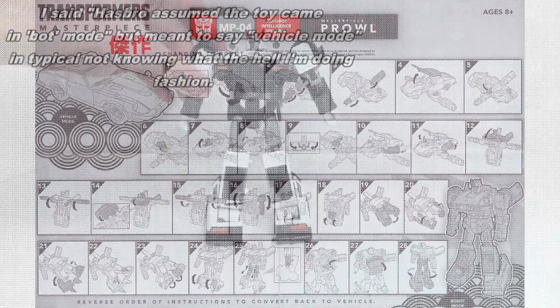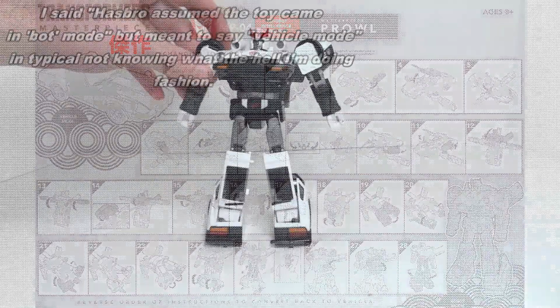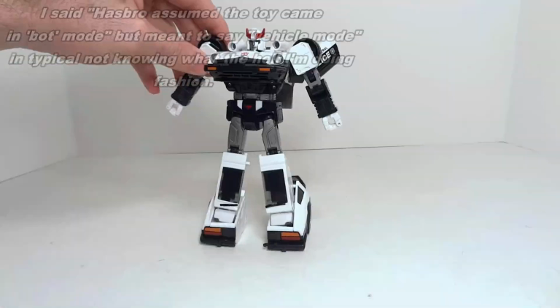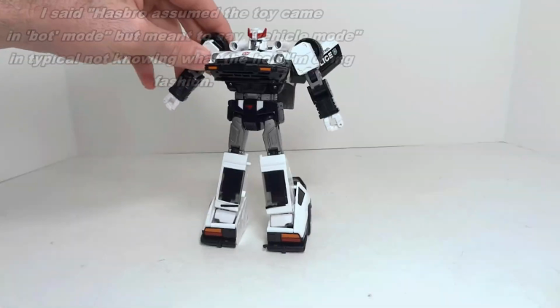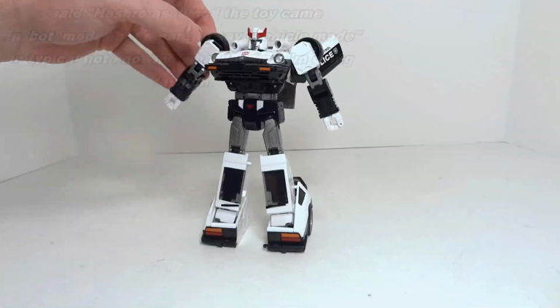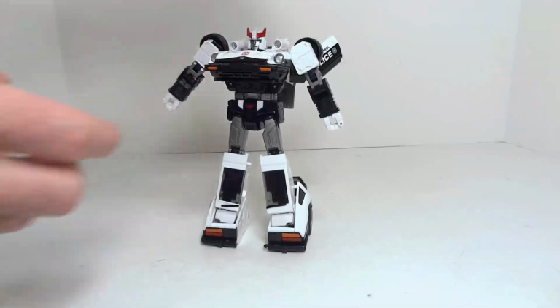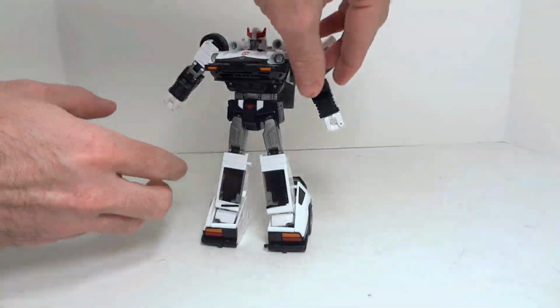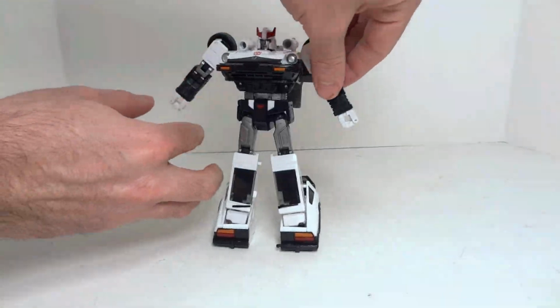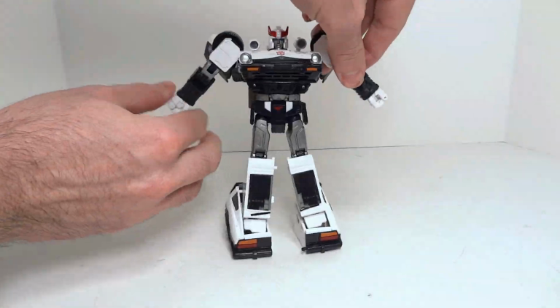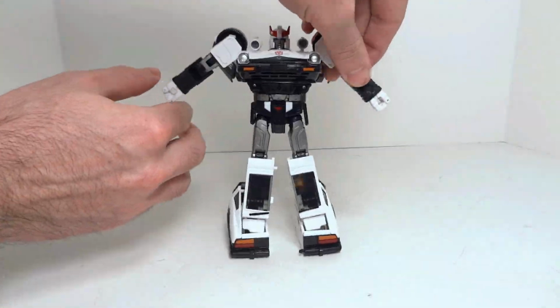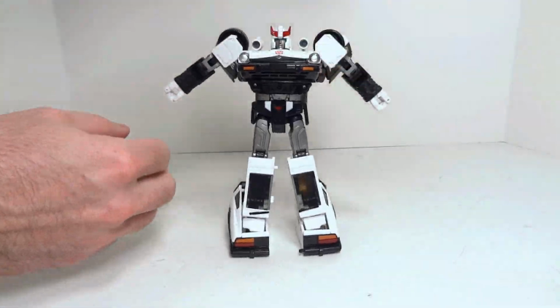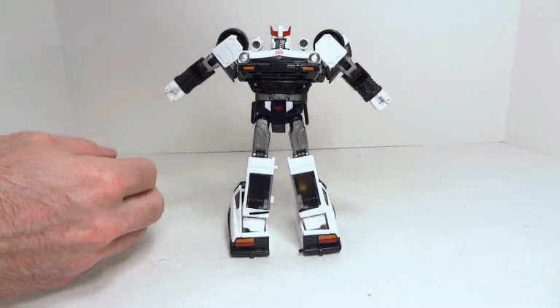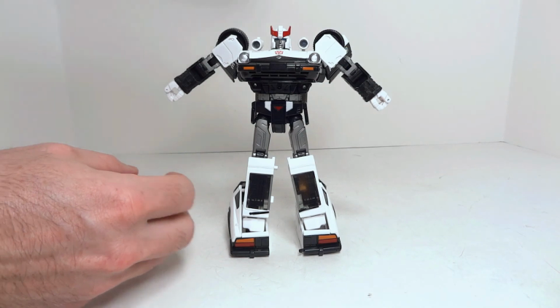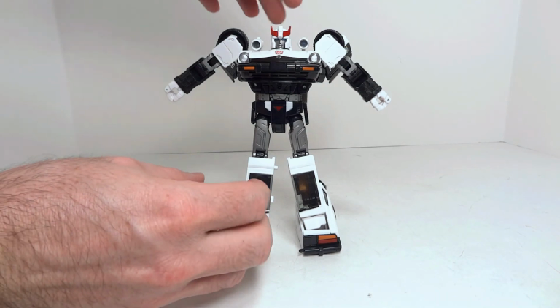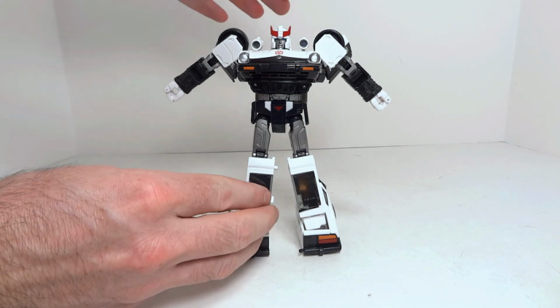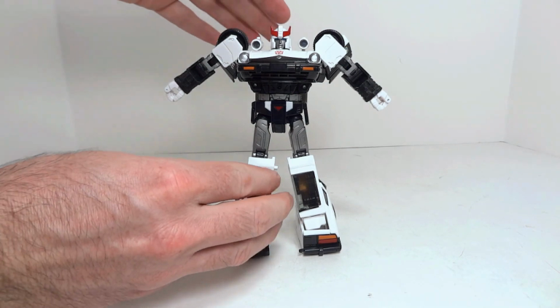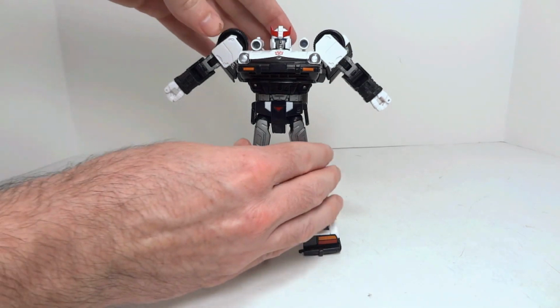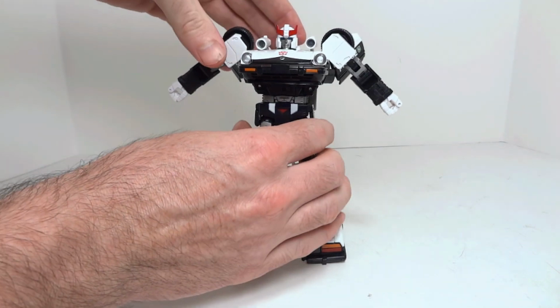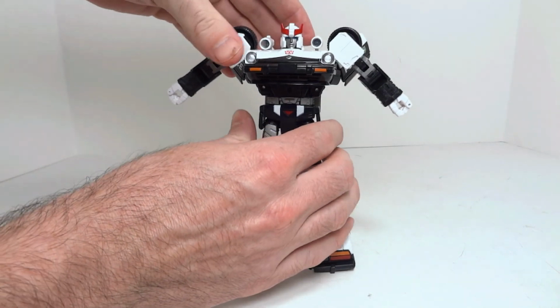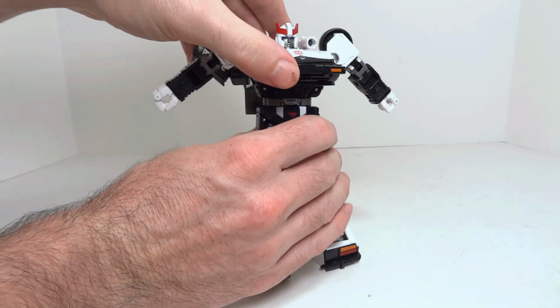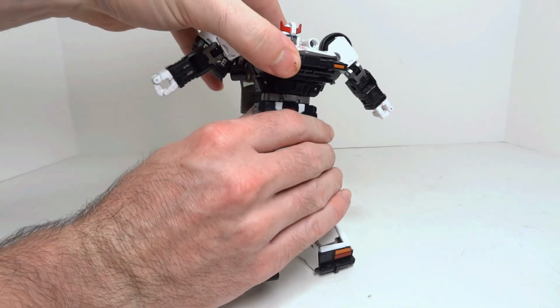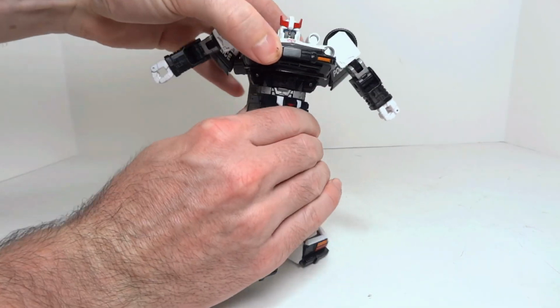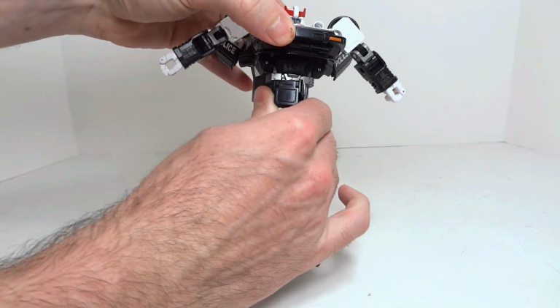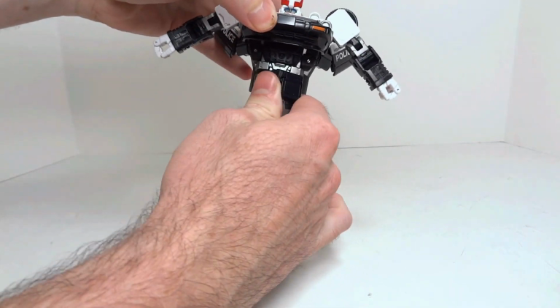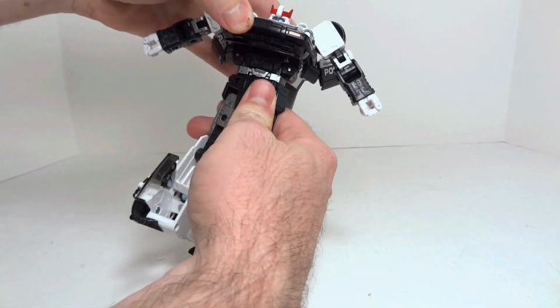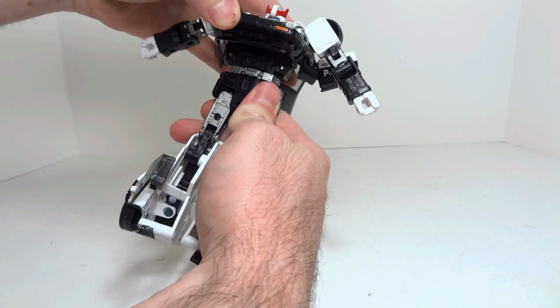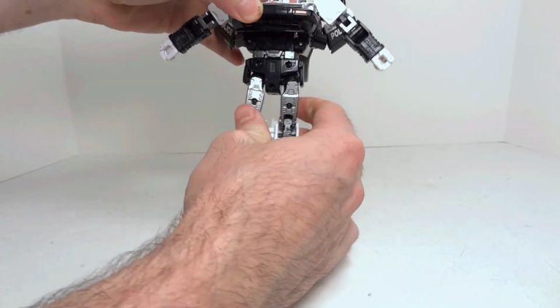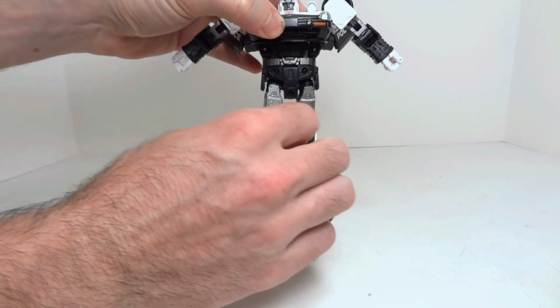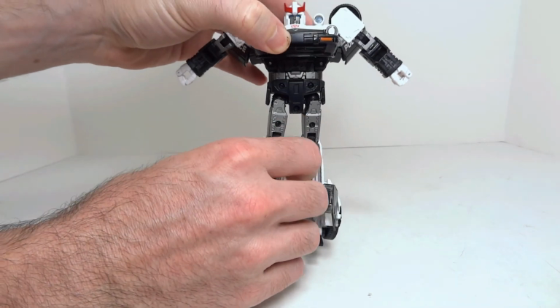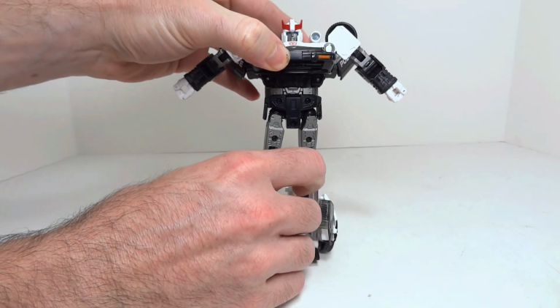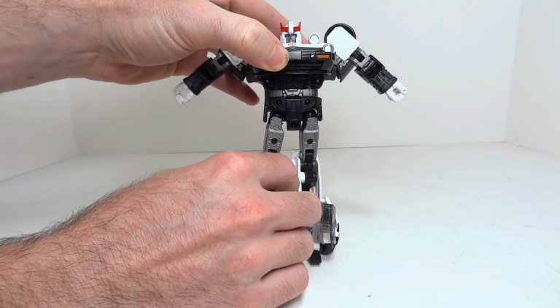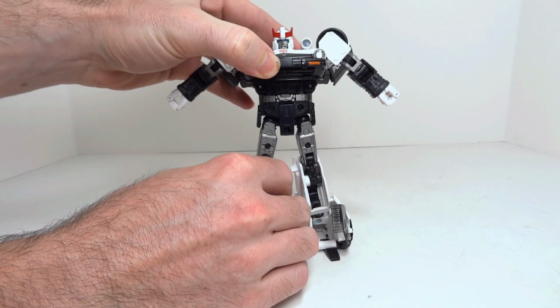To begin, let's bring our arms out a little bit to make sure they stay out of the way, and we are going to pivot at the waist — just rotate everything around like so.